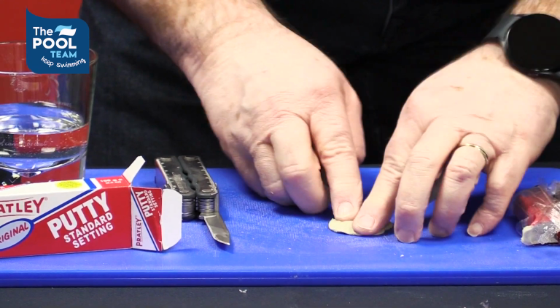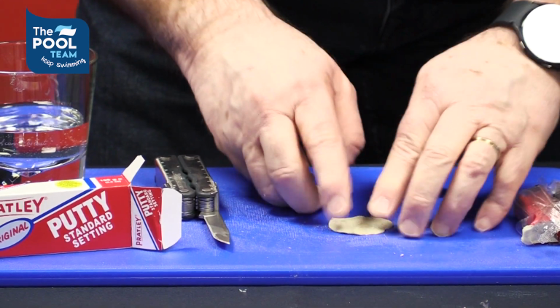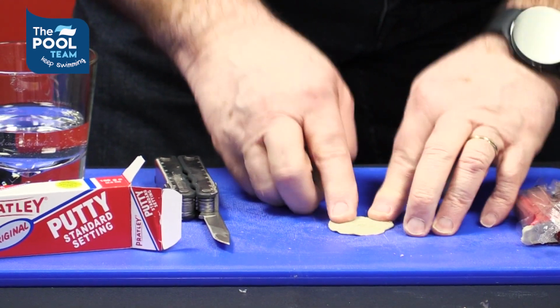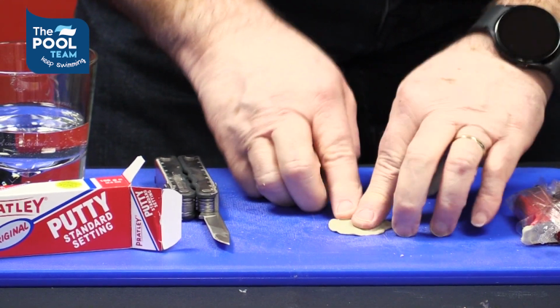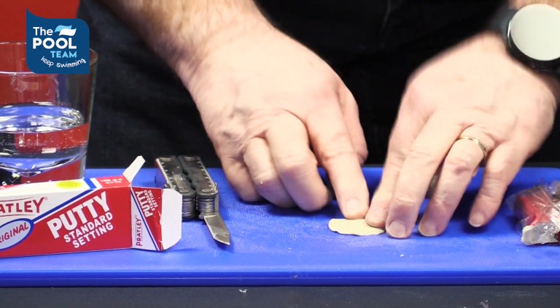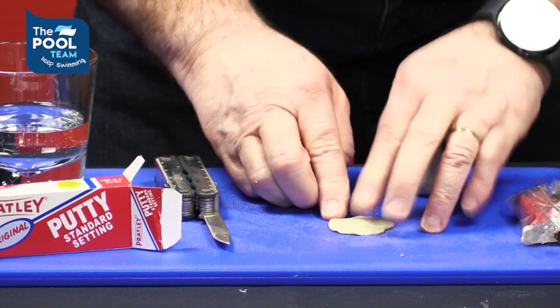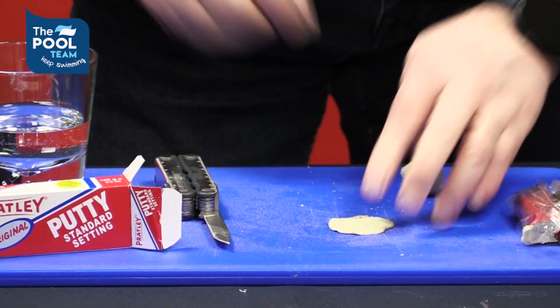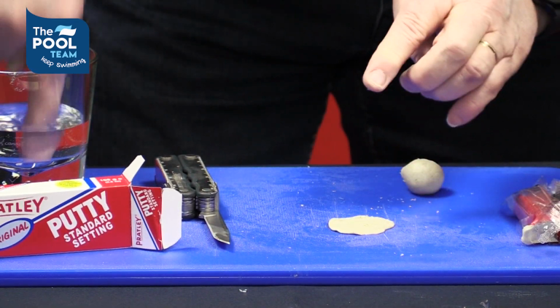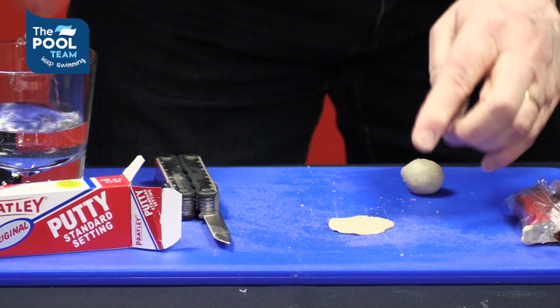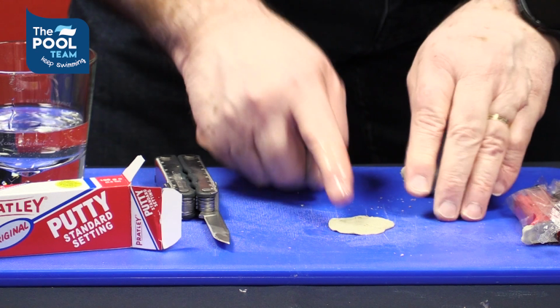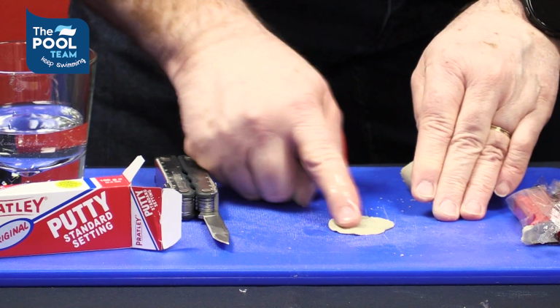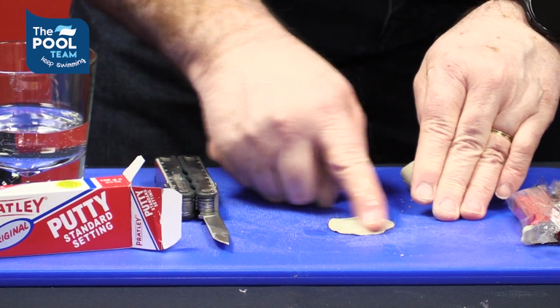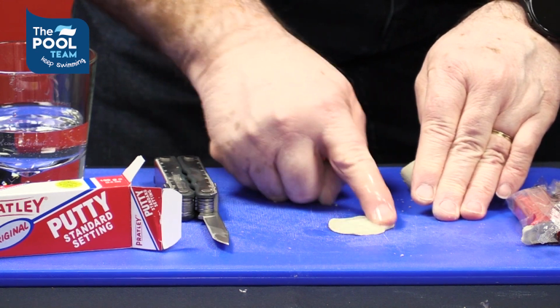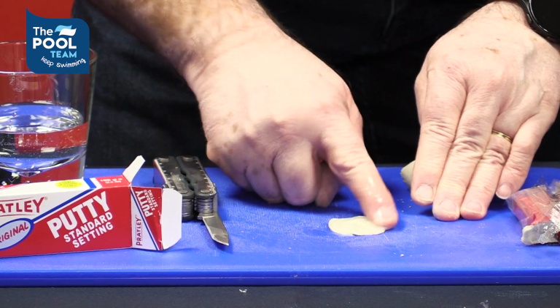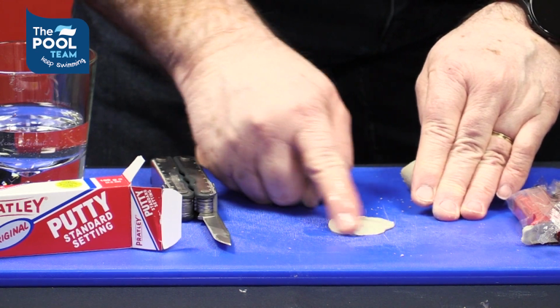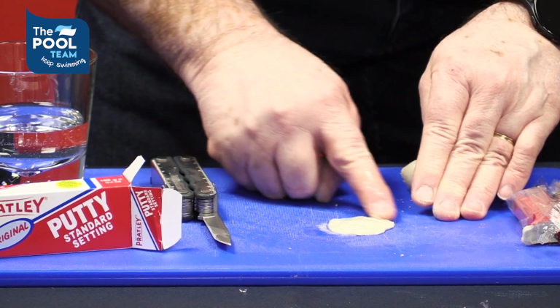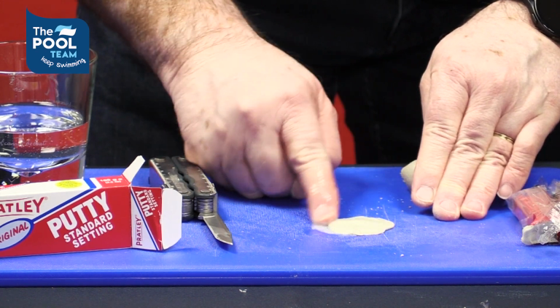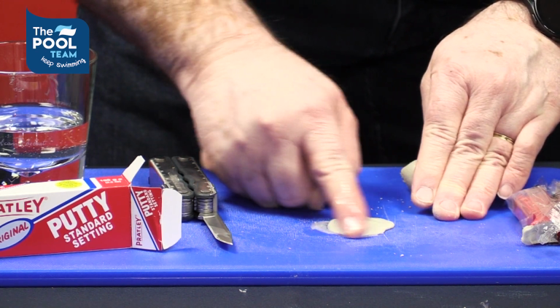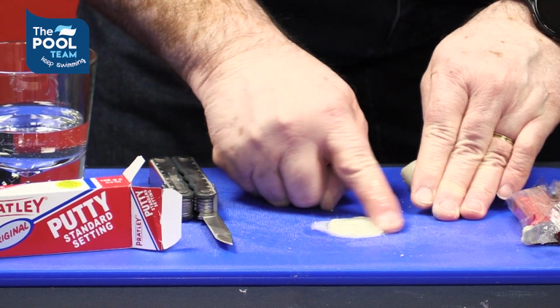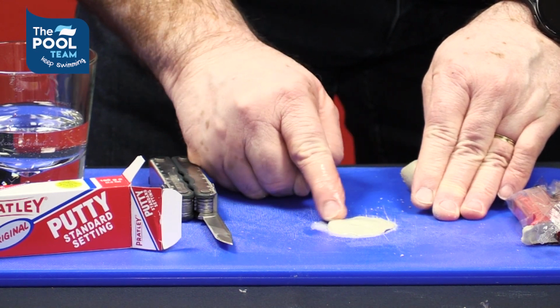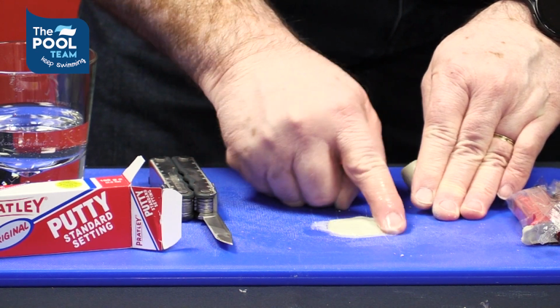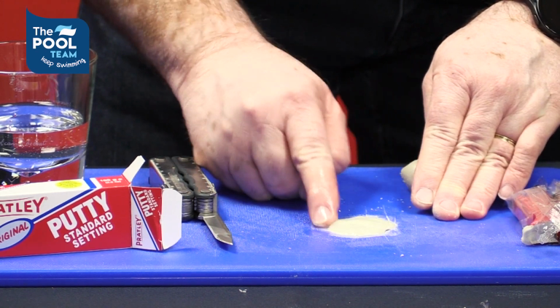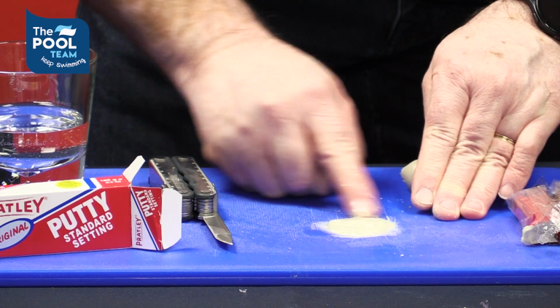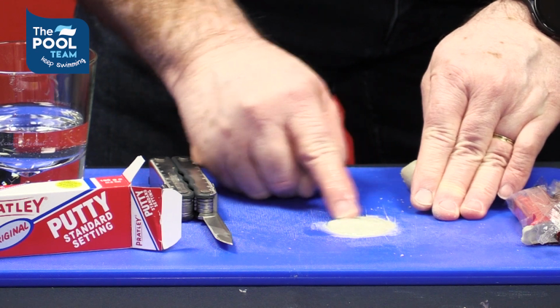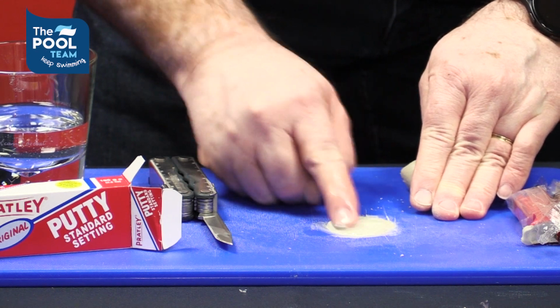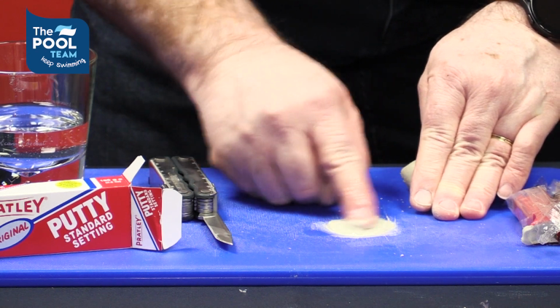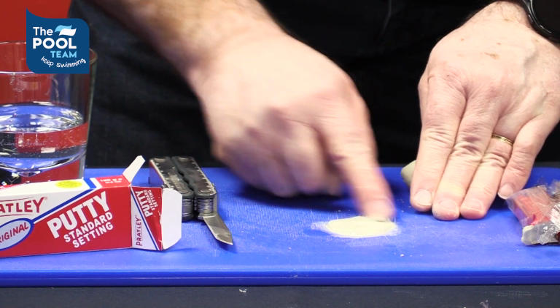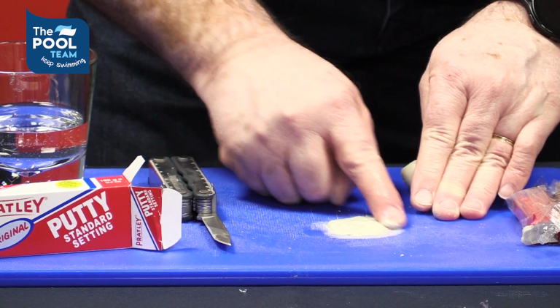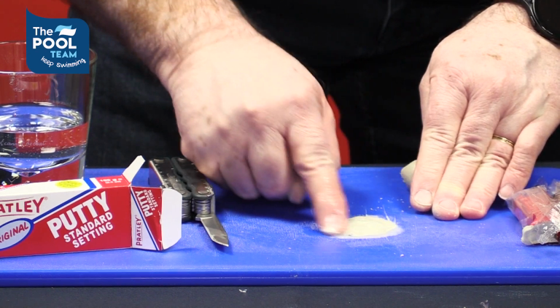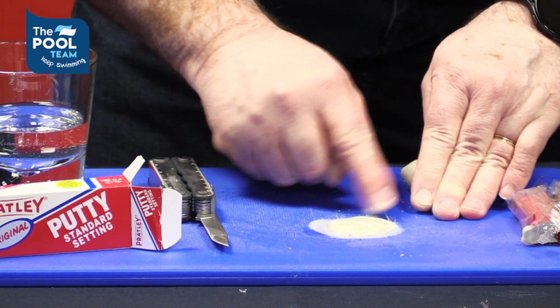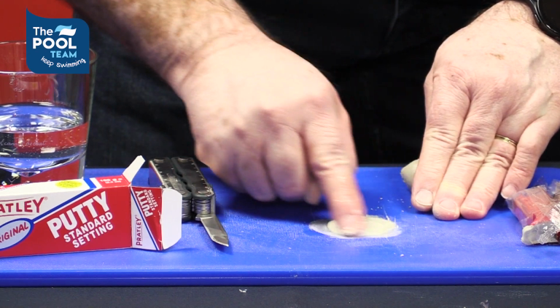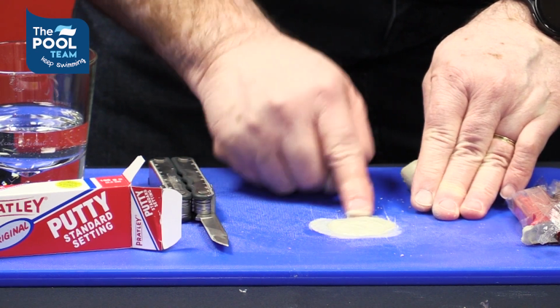While applying it, you can dip your finger in water and smooth it down. Also remember that Pratly Putty takes 48 hours to cure.